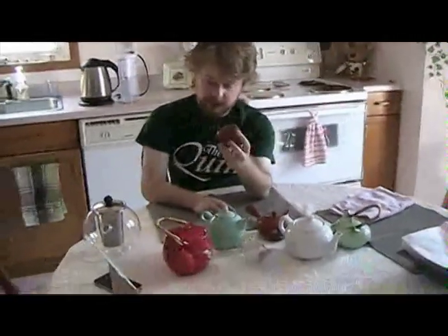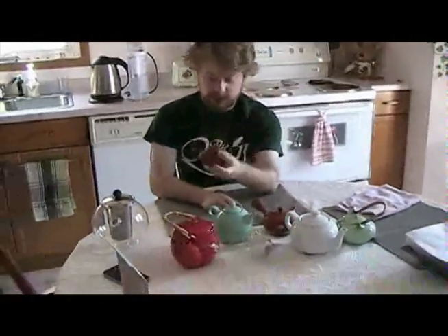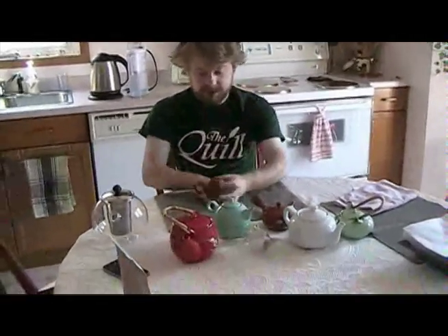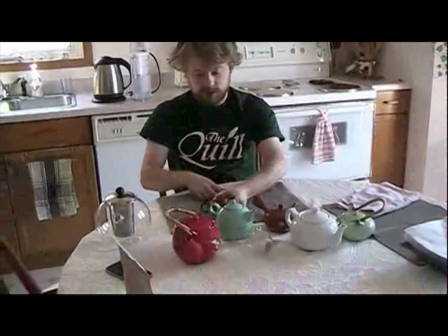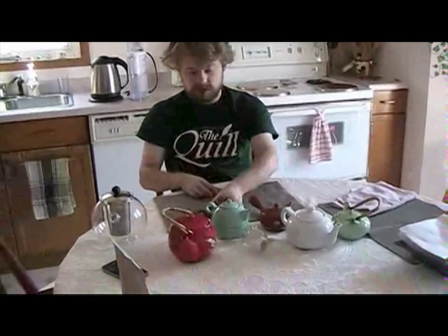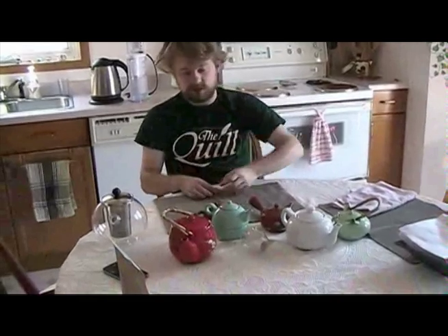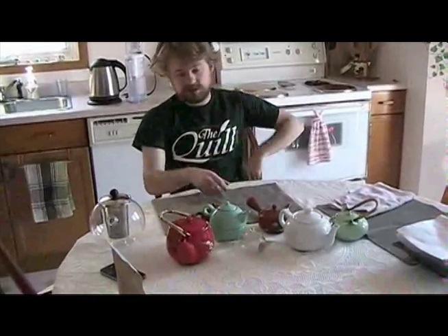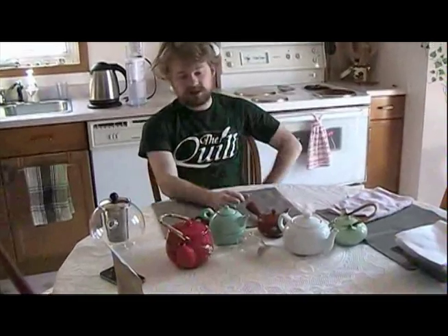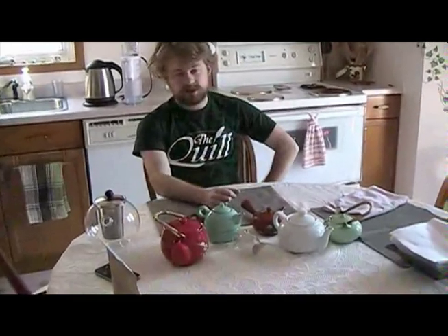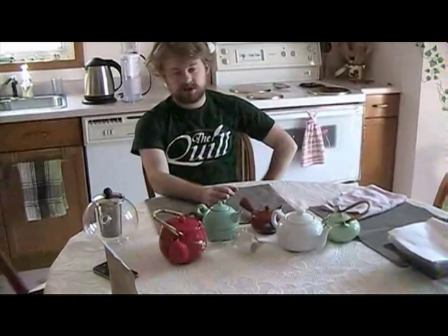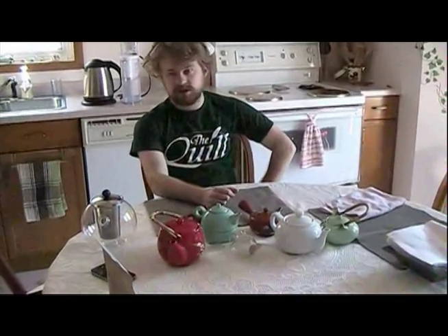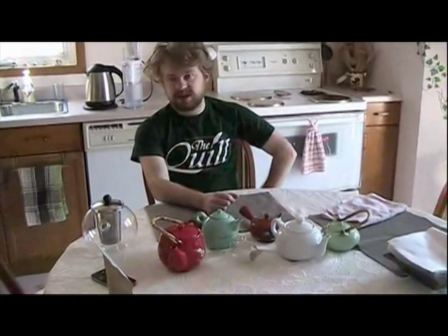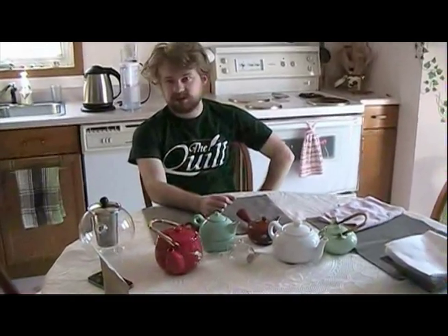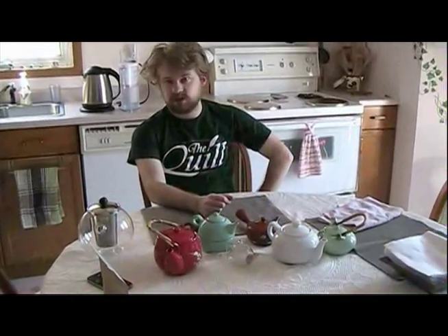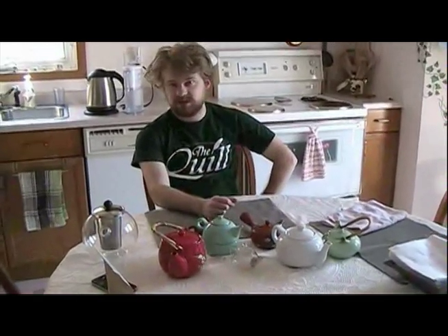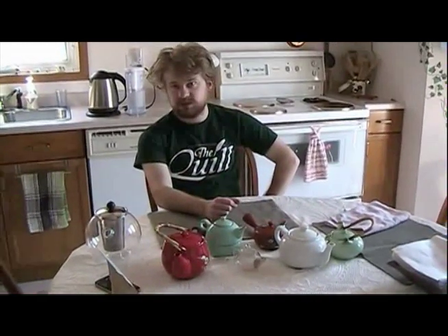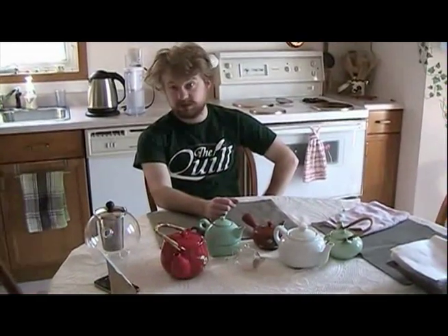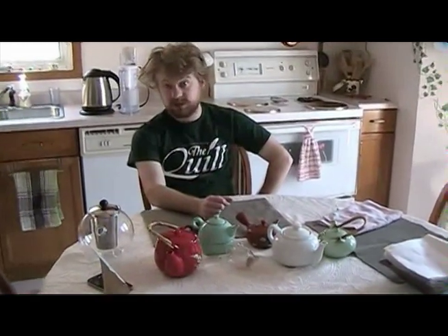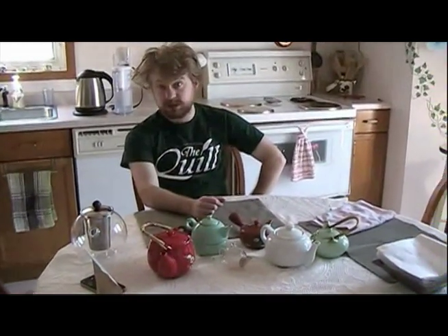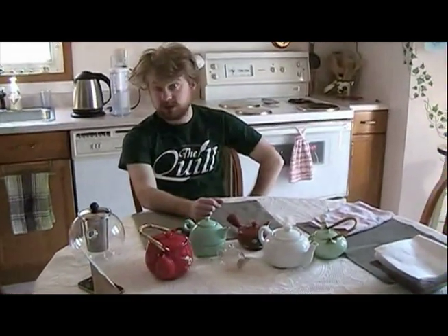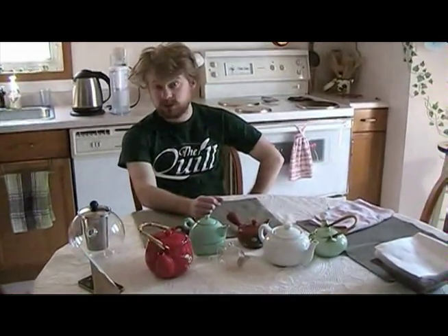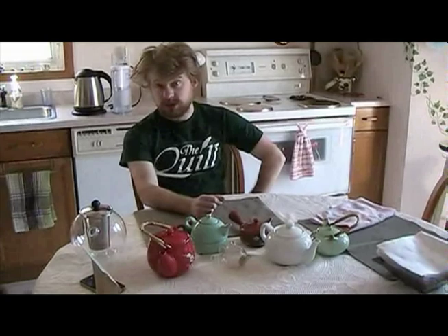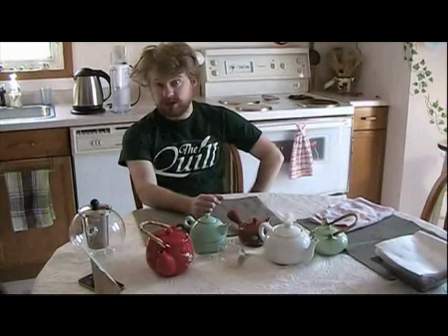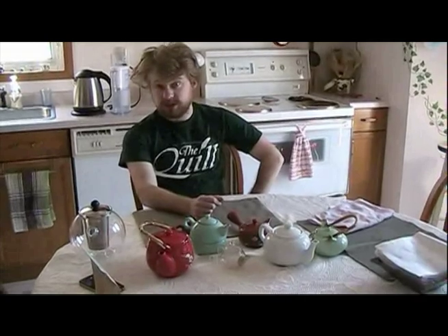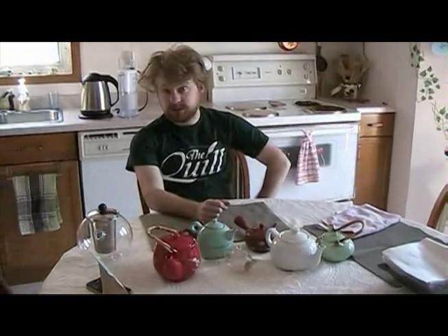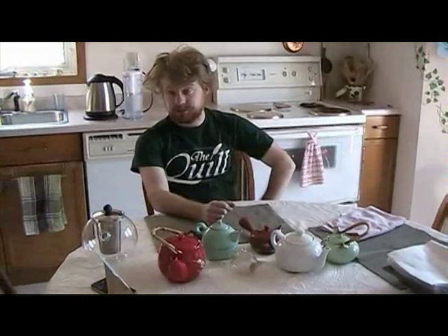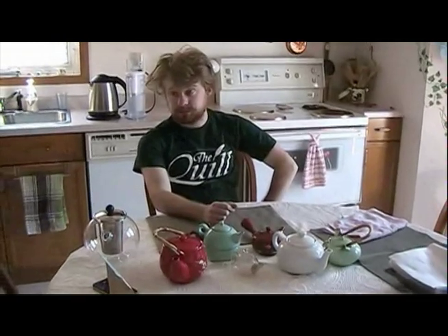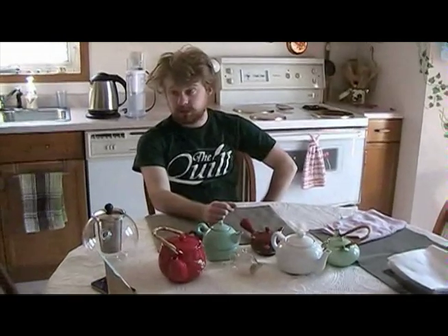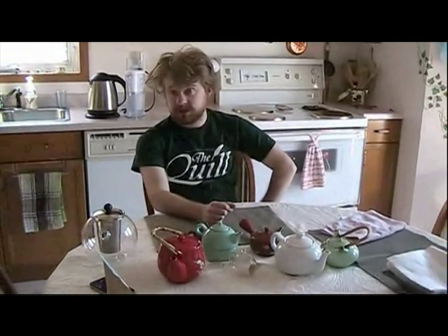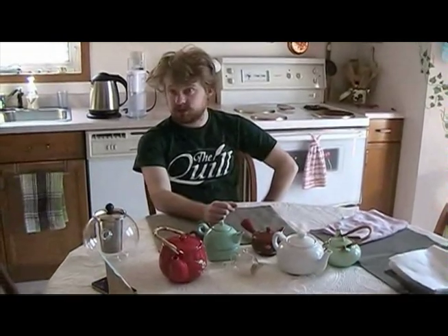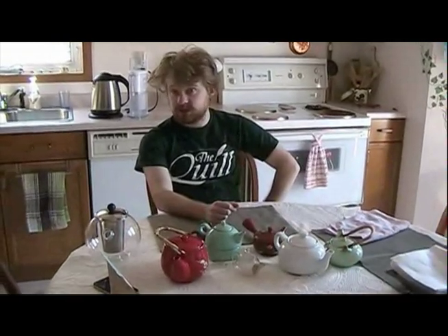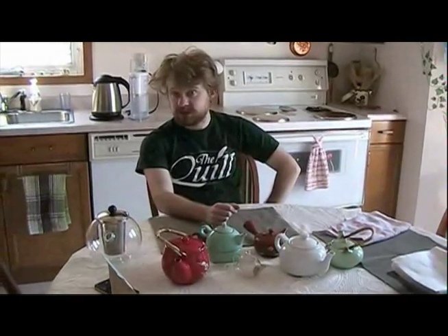So that's a quick overview of teapots. I'm not sure considering how fast I was going if it was useful, but you can let me know. We'll see you next time.